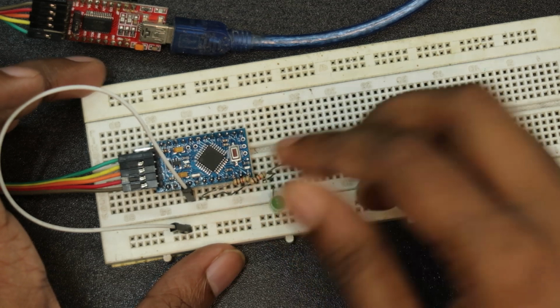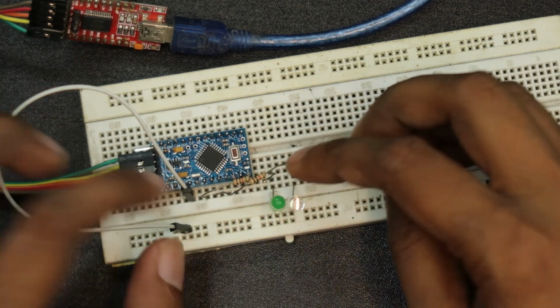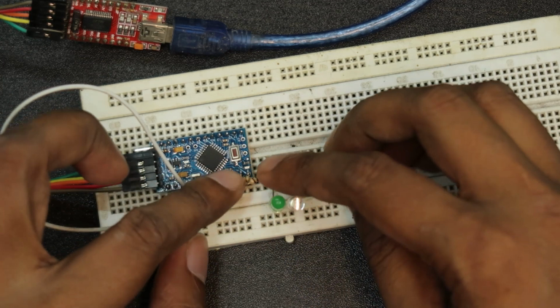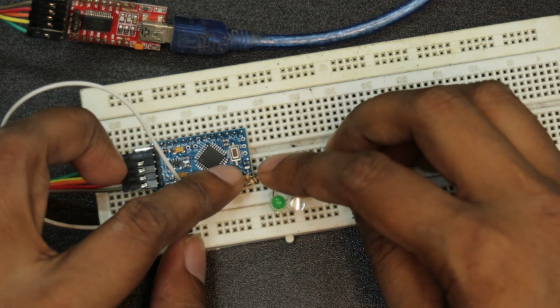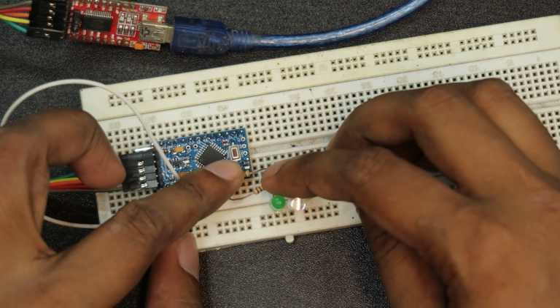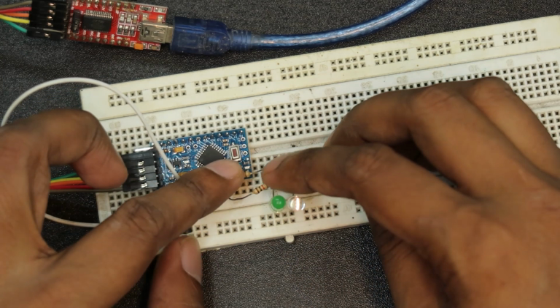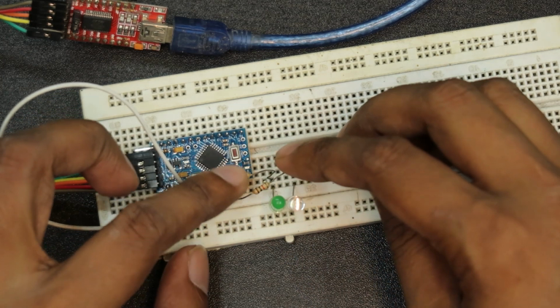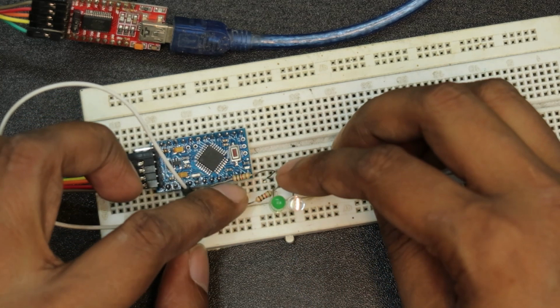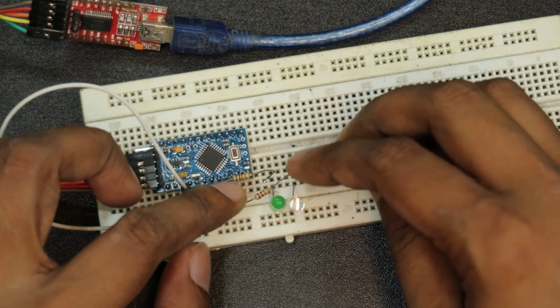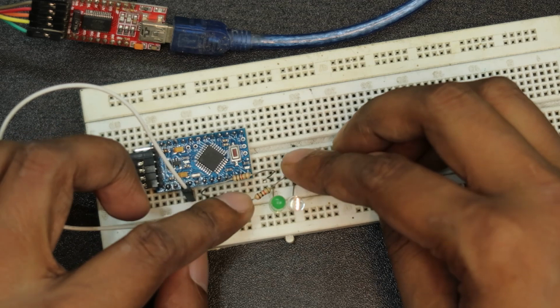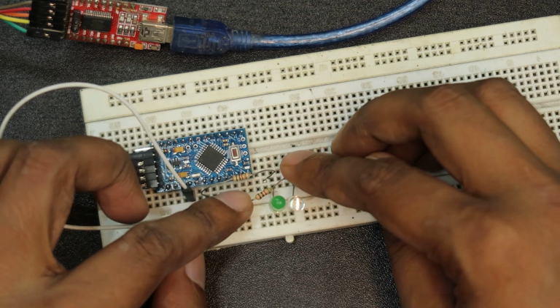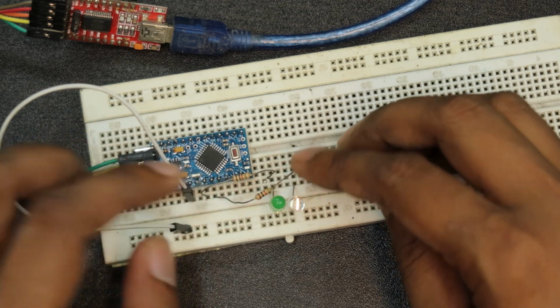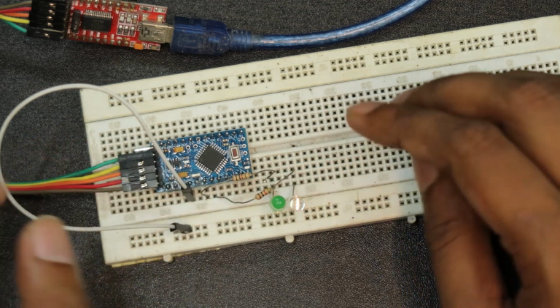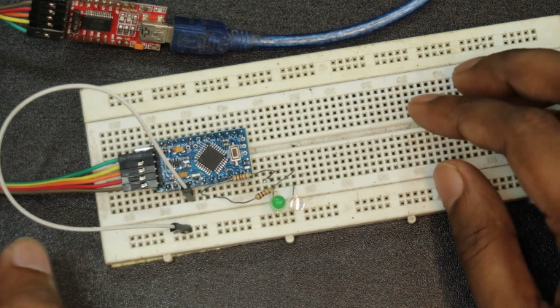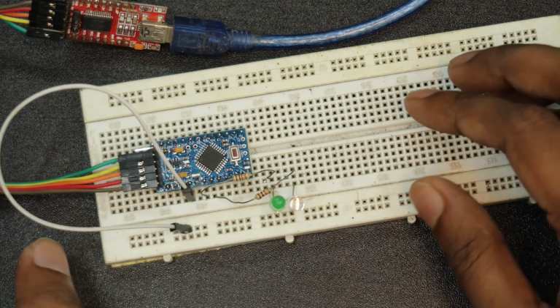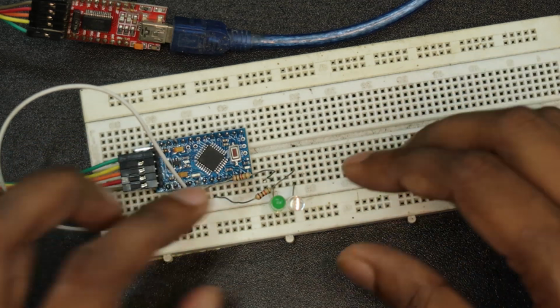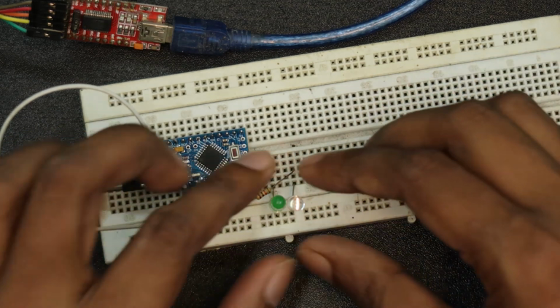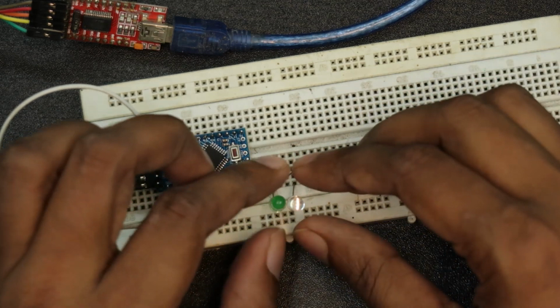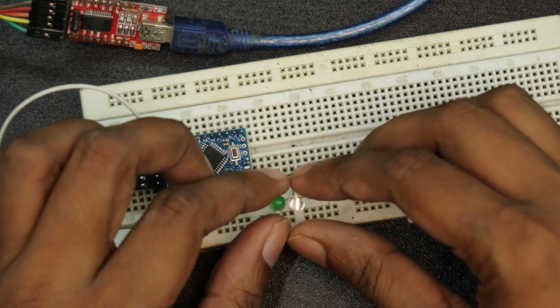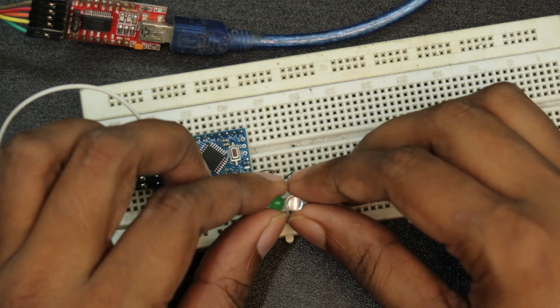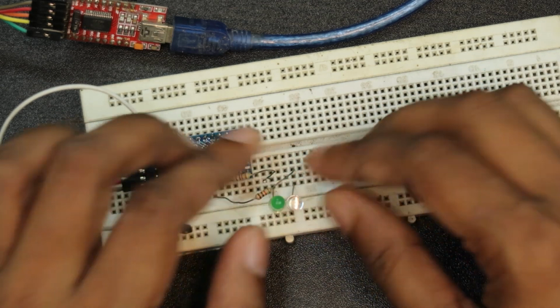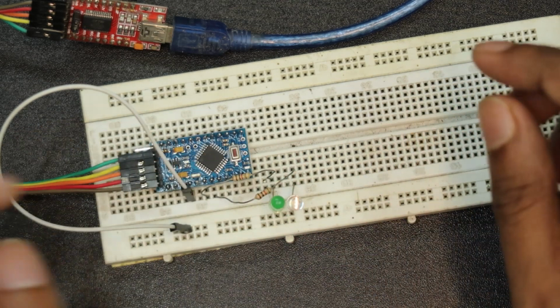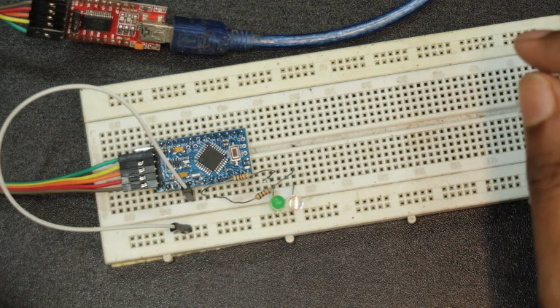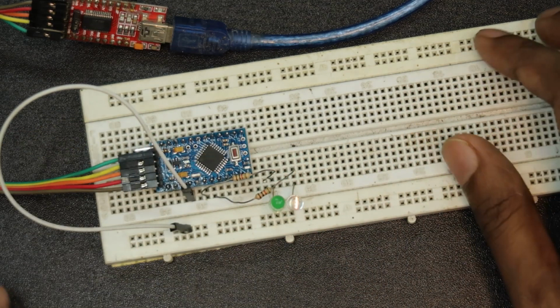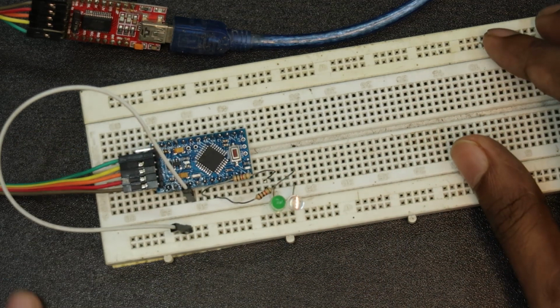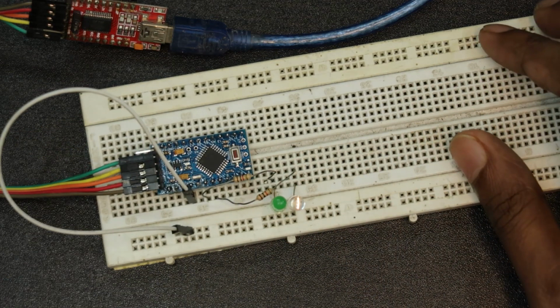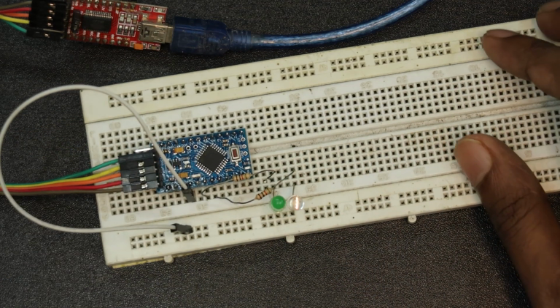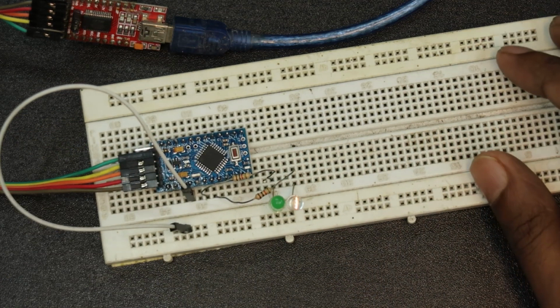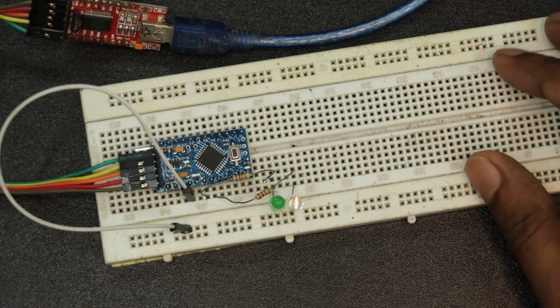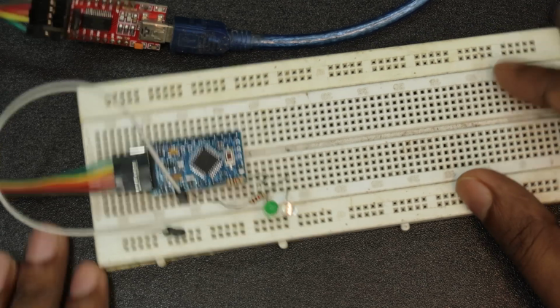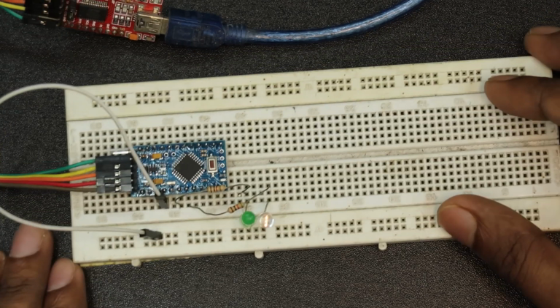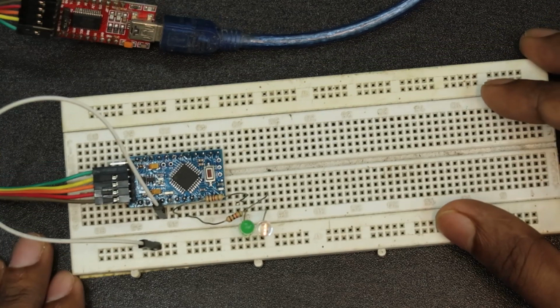It is a value of 1K resistor. So let's go to the program.